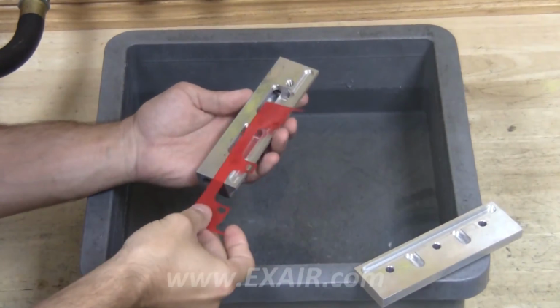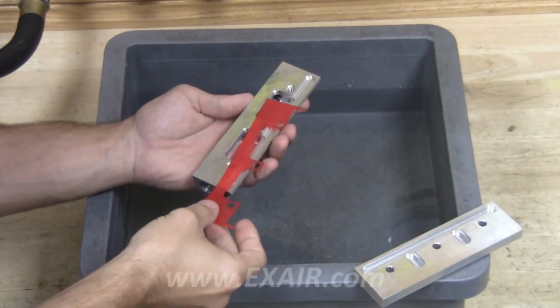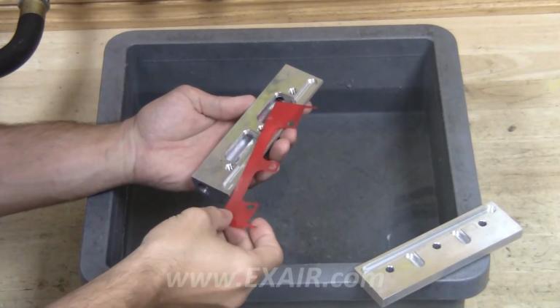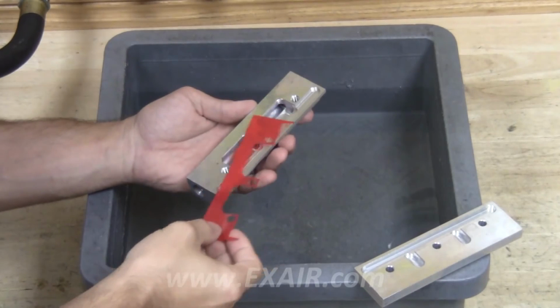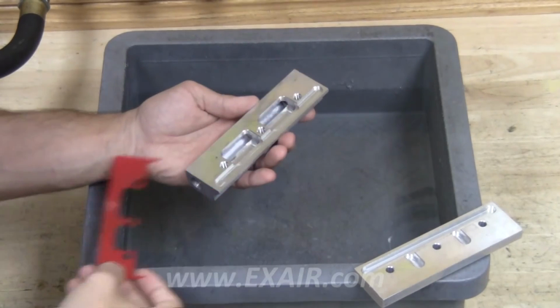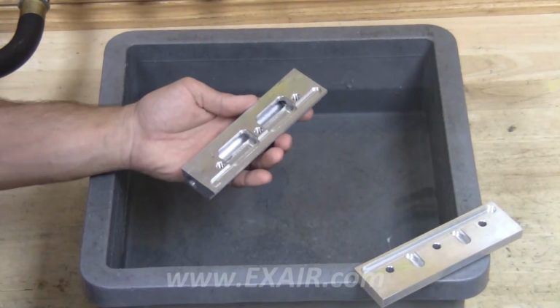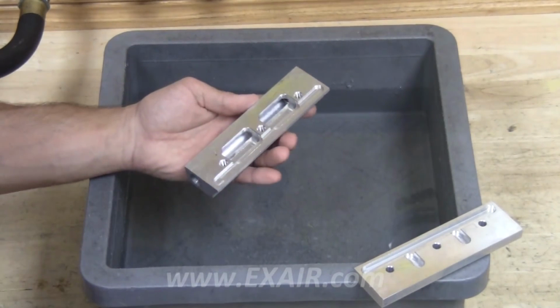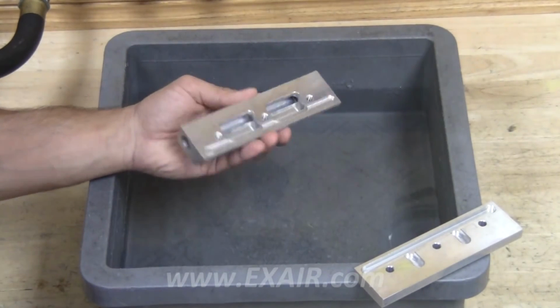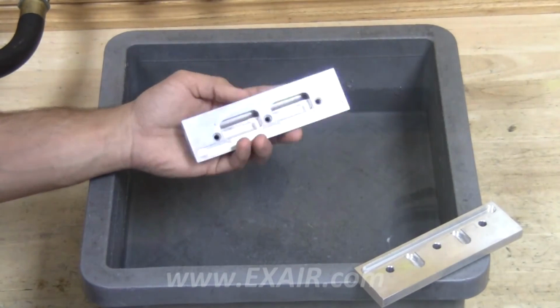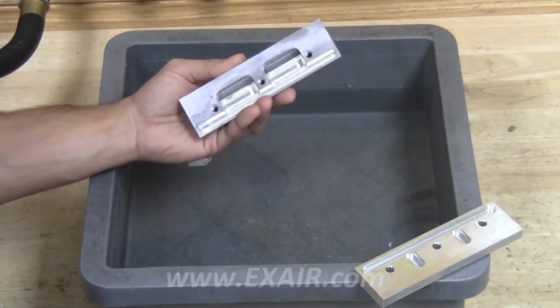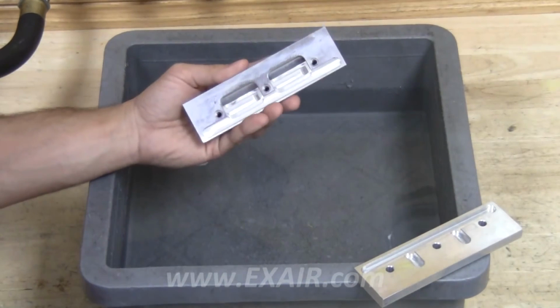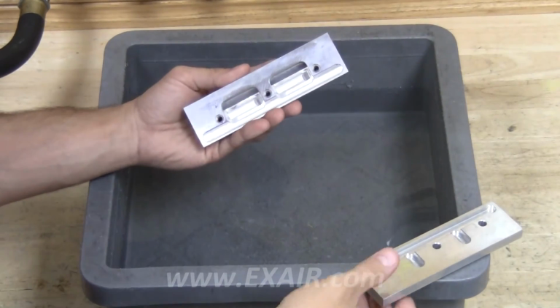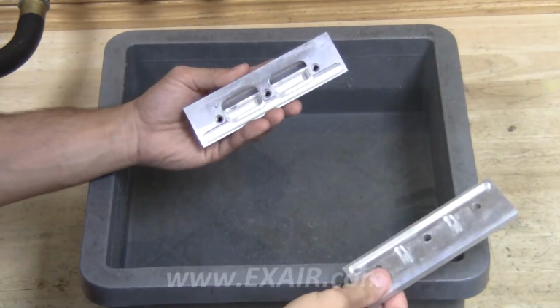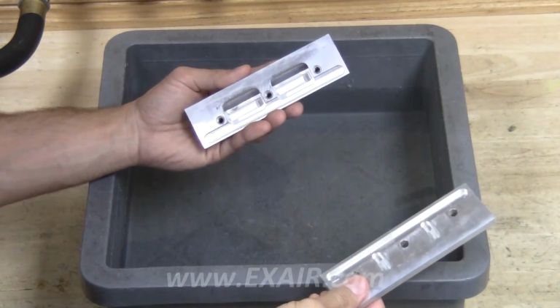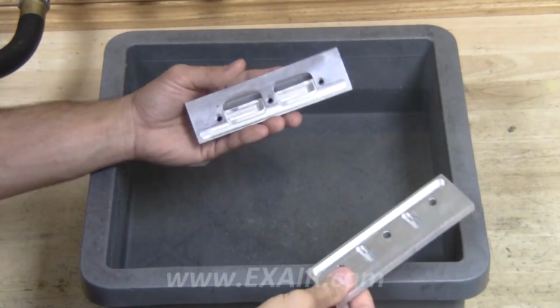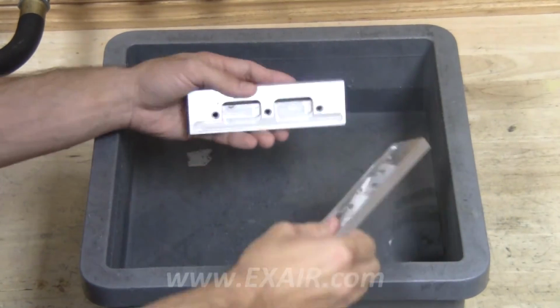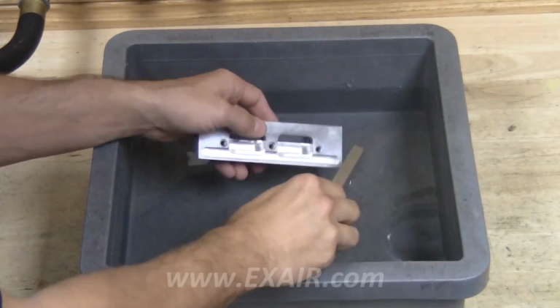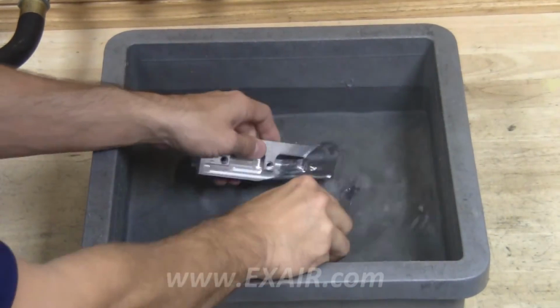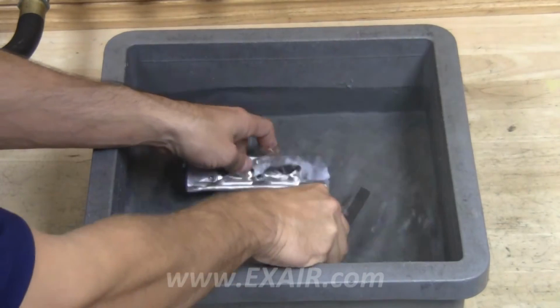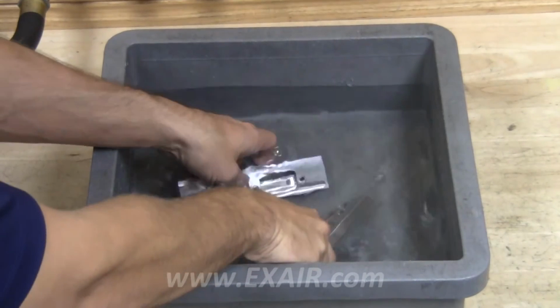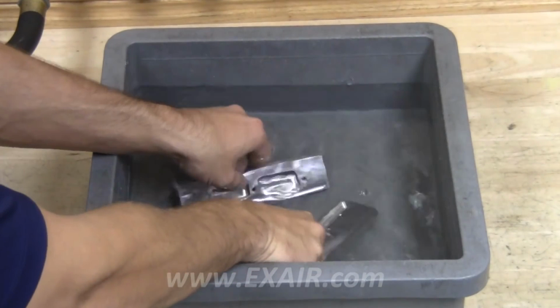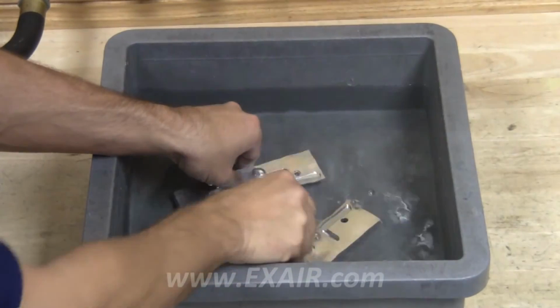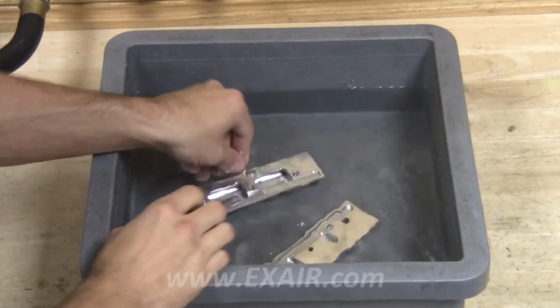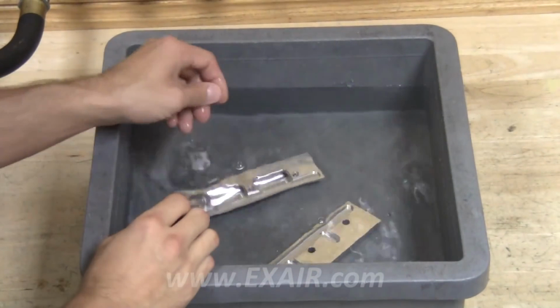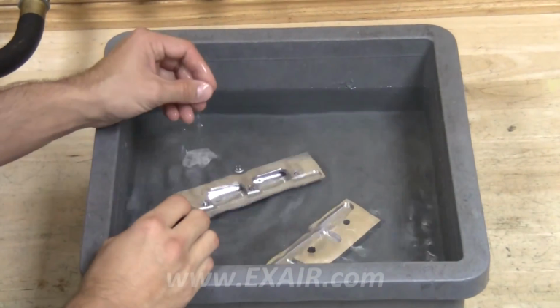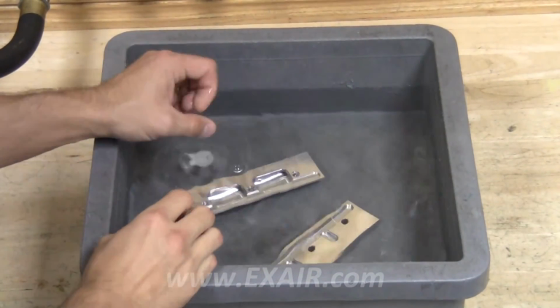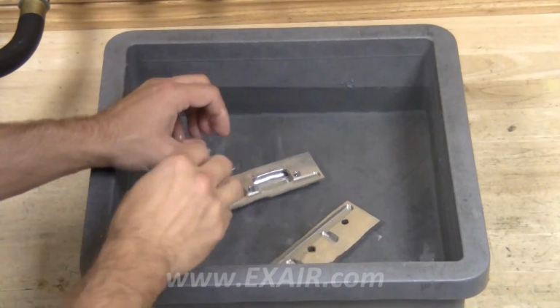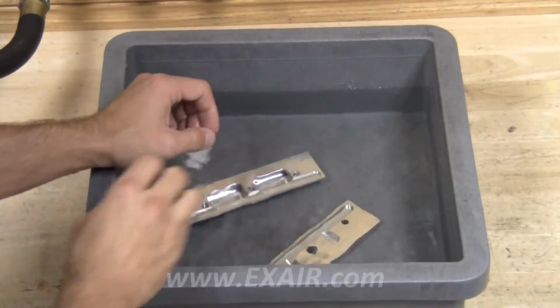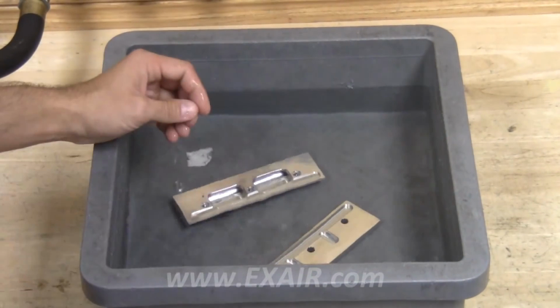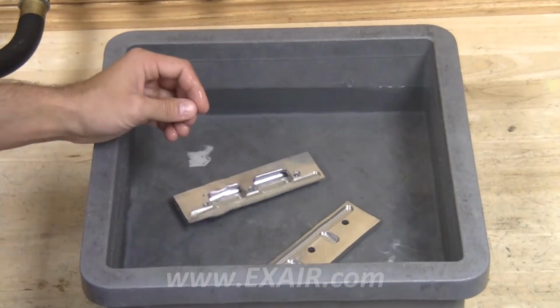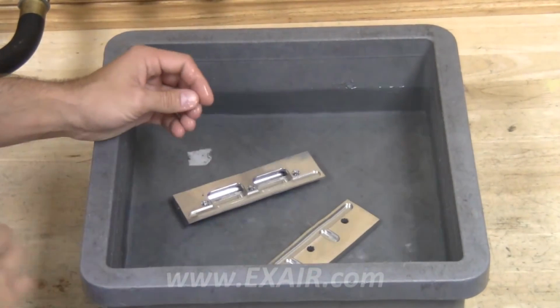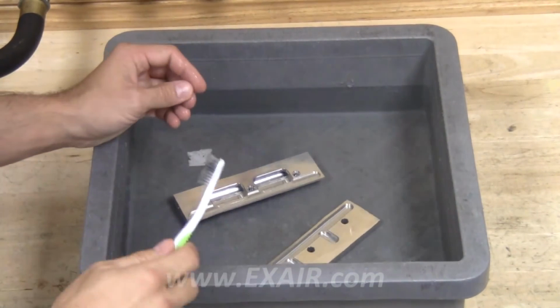Remove the shim and set it to the side. Now take the body and the cap and submerge them into the cleaning solvent. For this video, I'm using water so you can see what I'm doing.